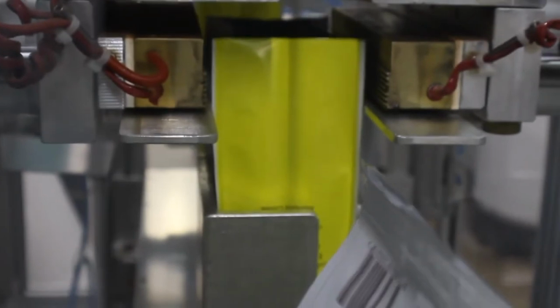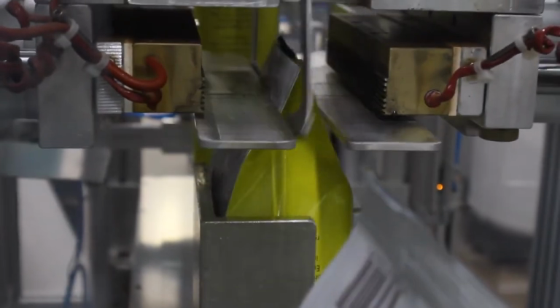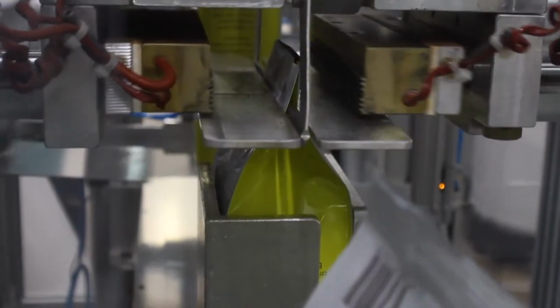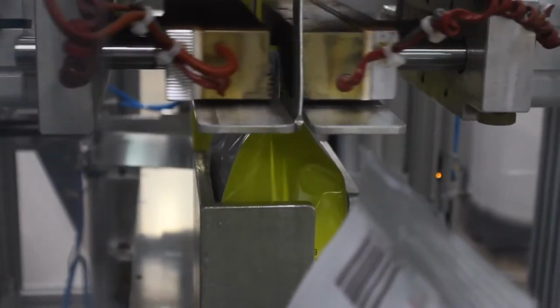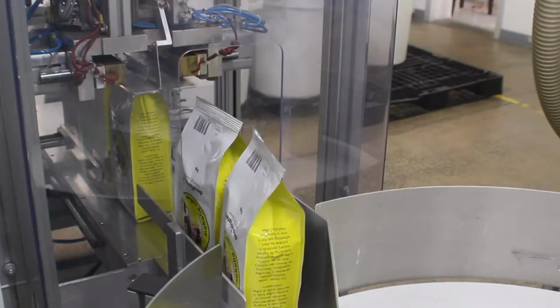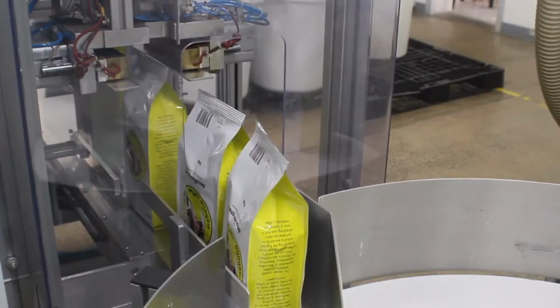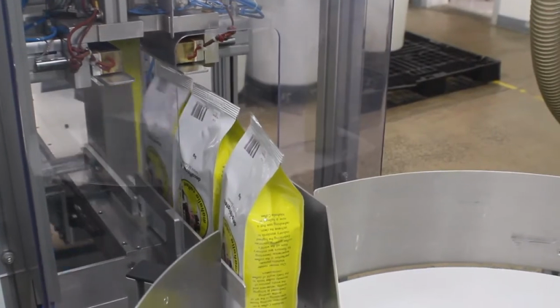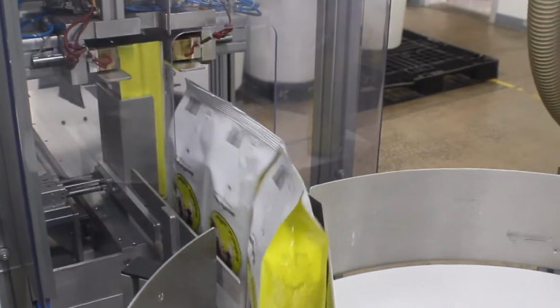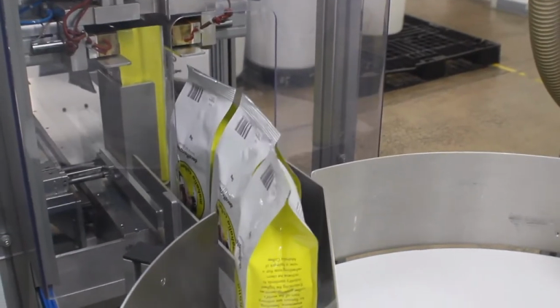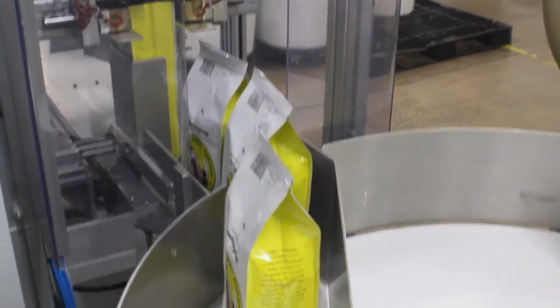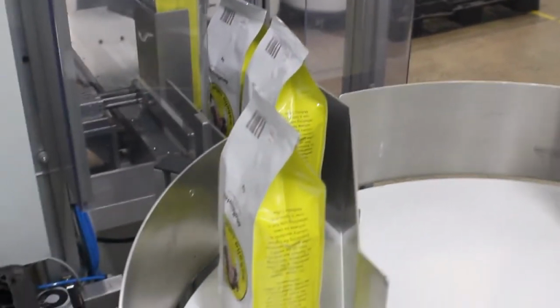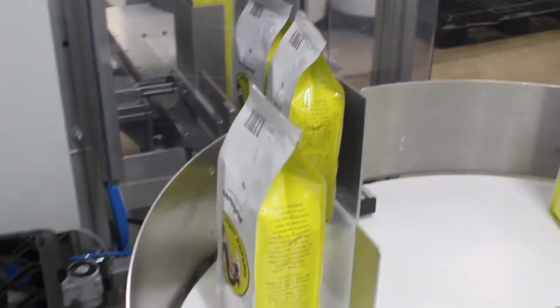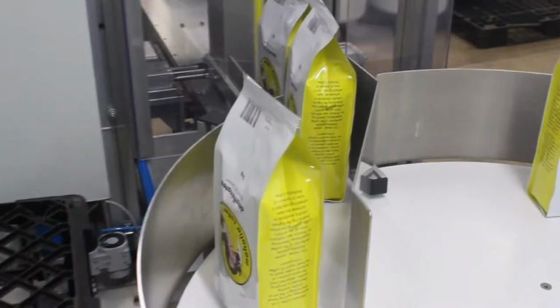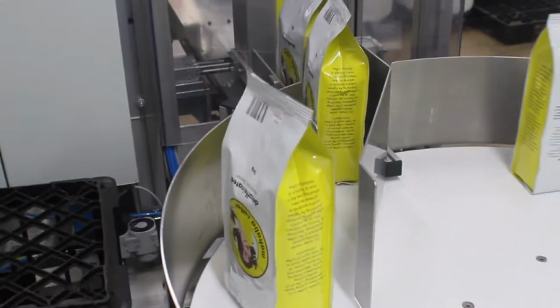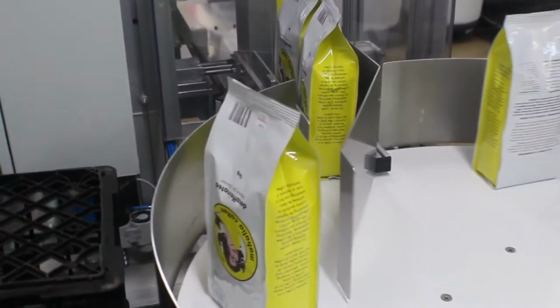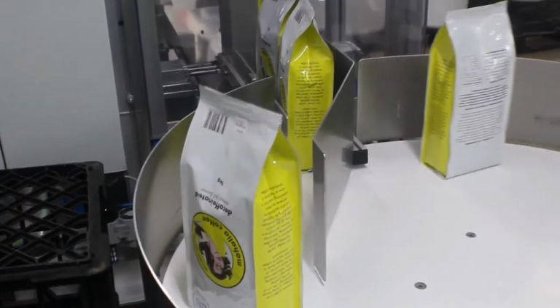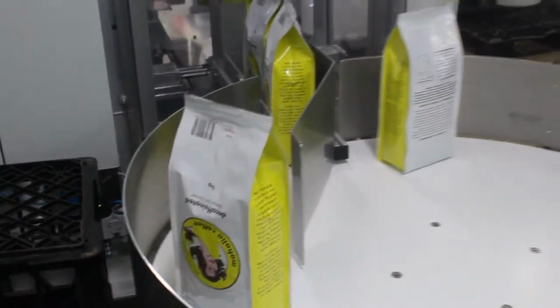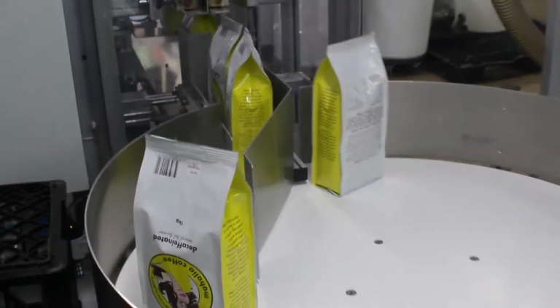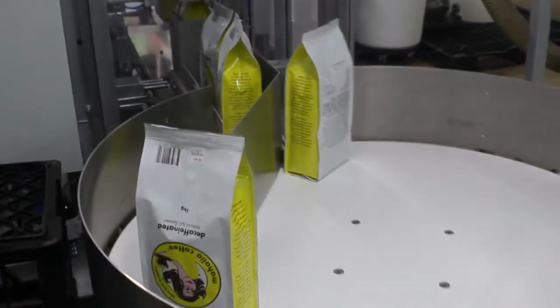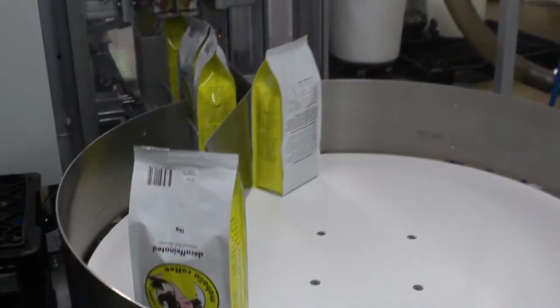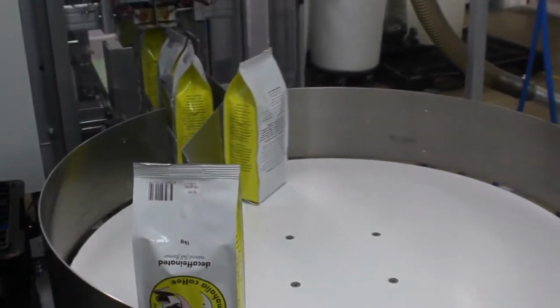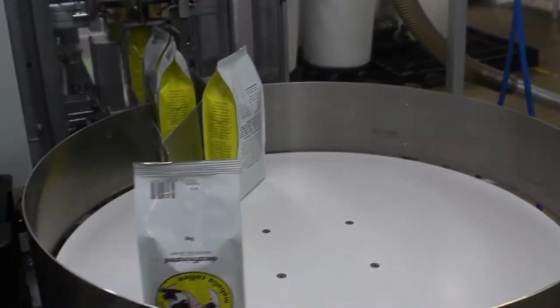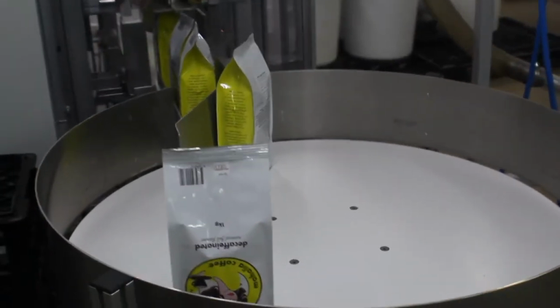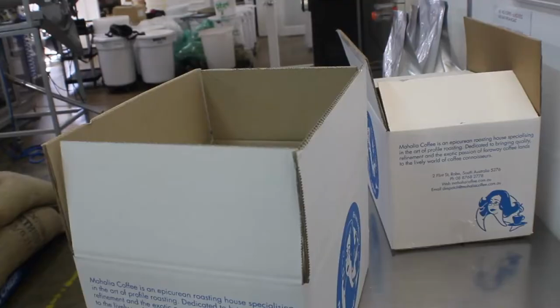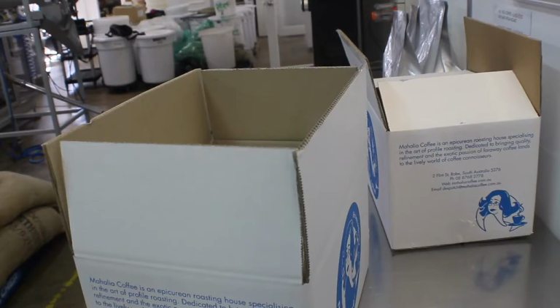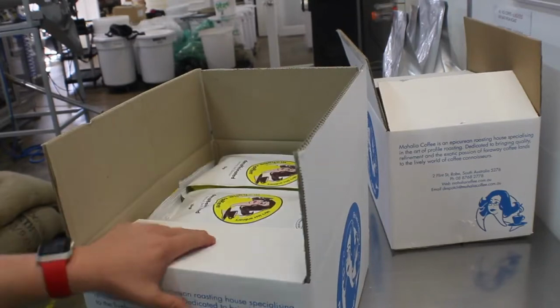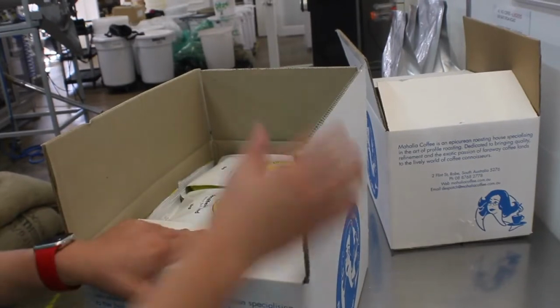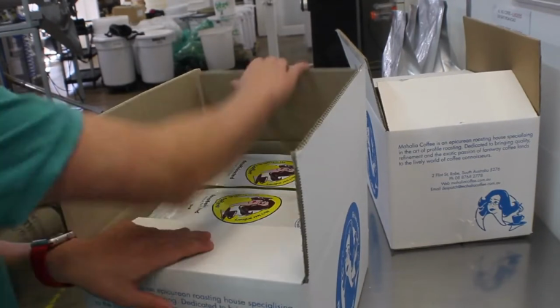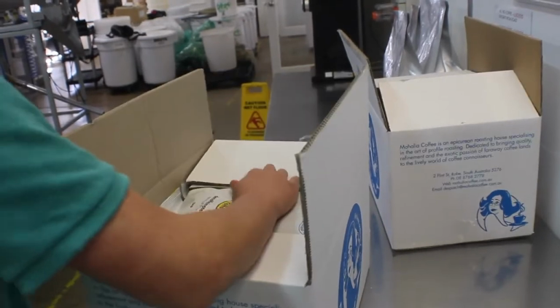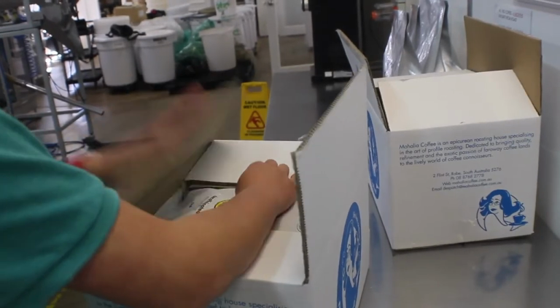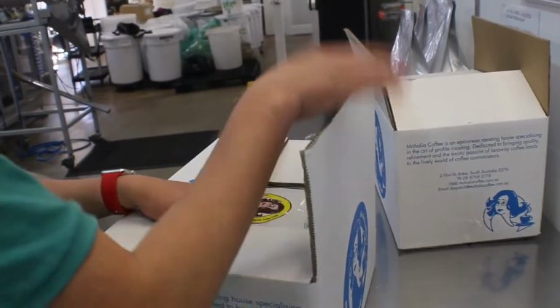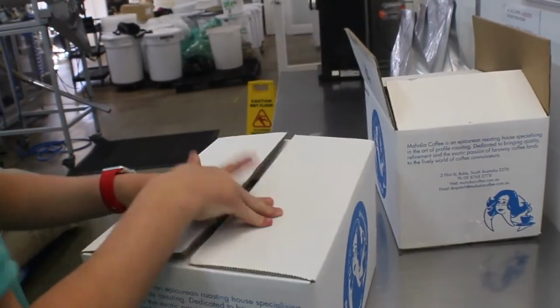Now you just do this, and as you can see, it's all done automatically — it's brilliant. After this, the coffee will be taken off a rotating belt, put into boxes, taped up, and then shipped off to other cafes.